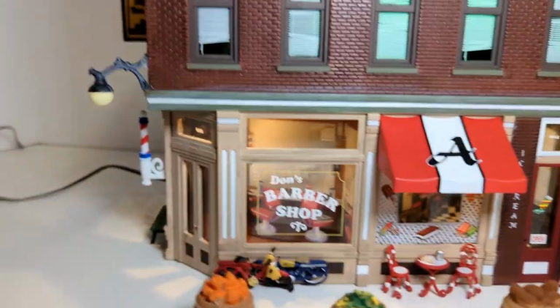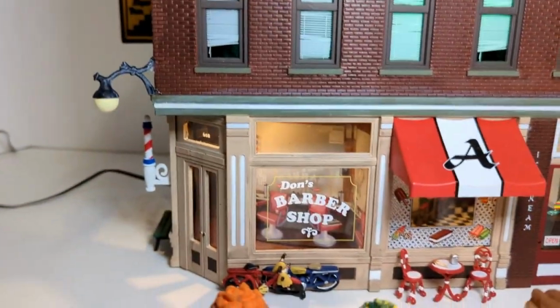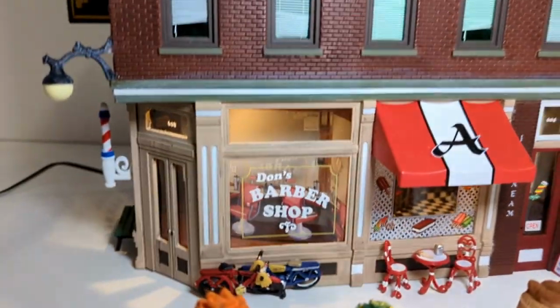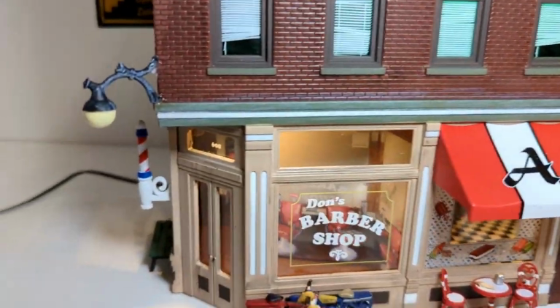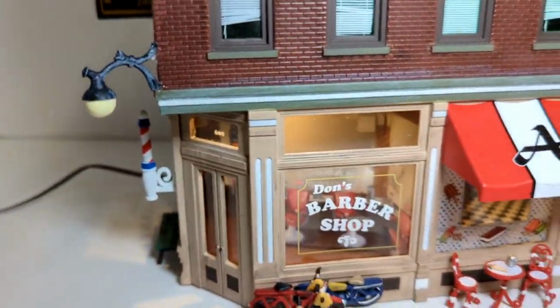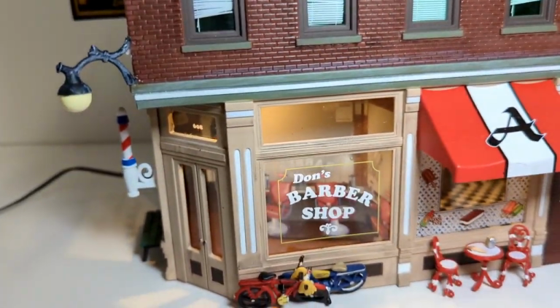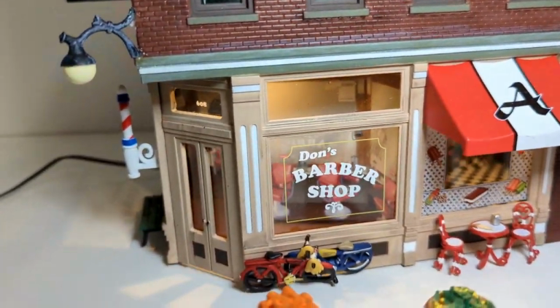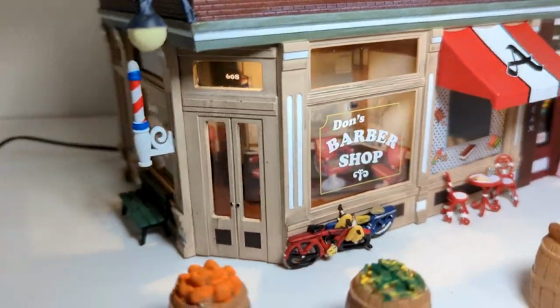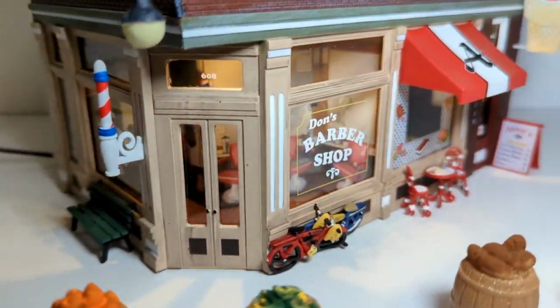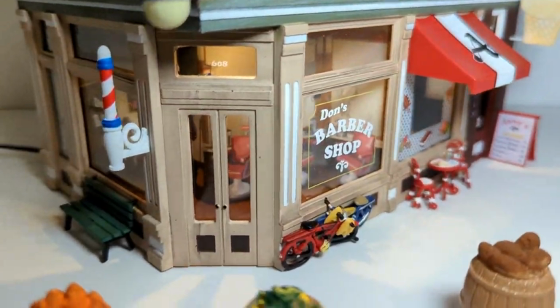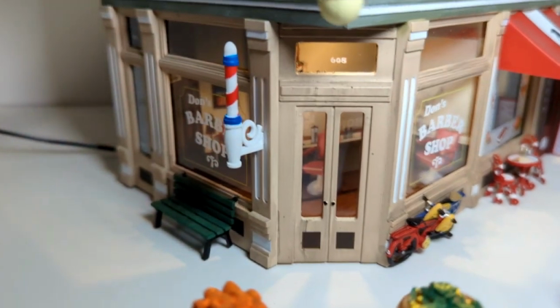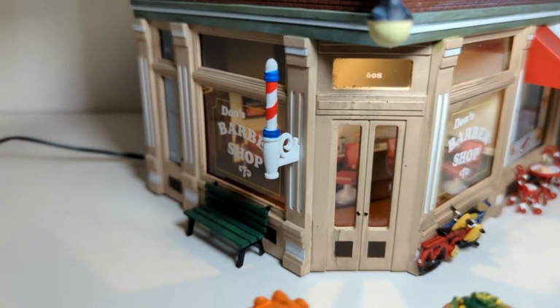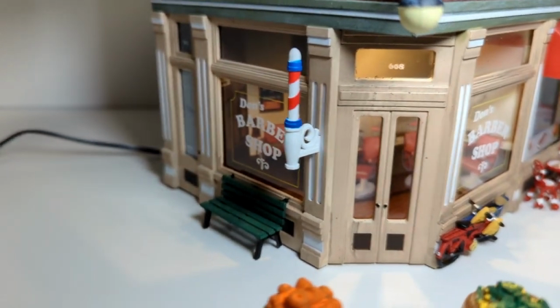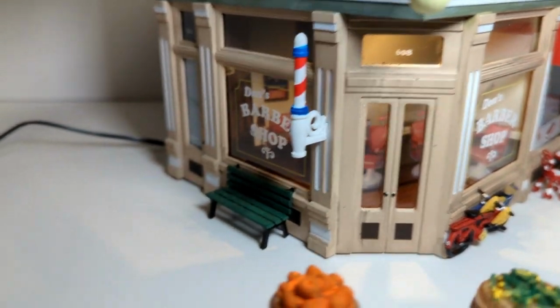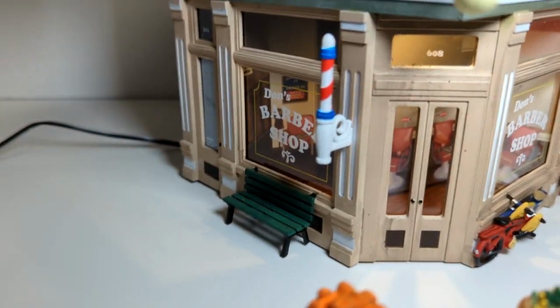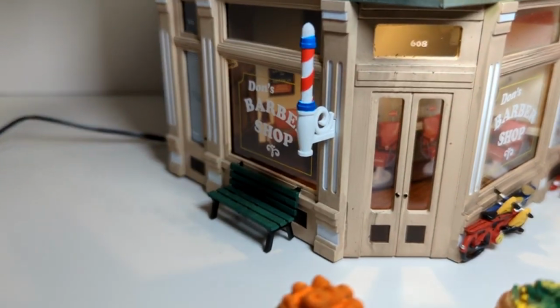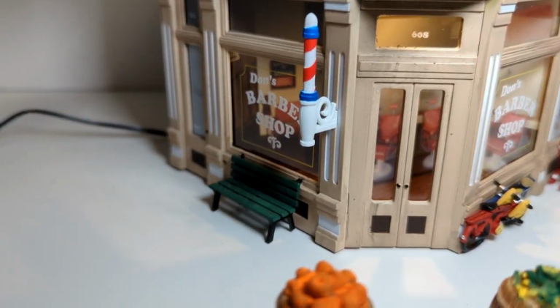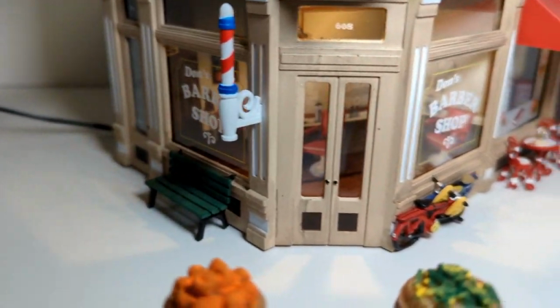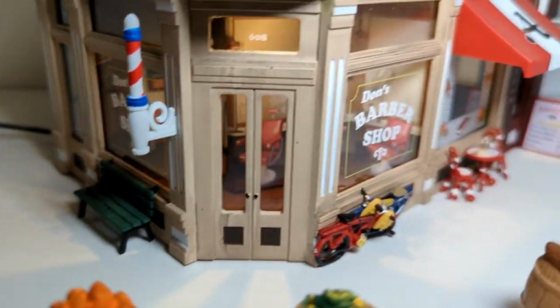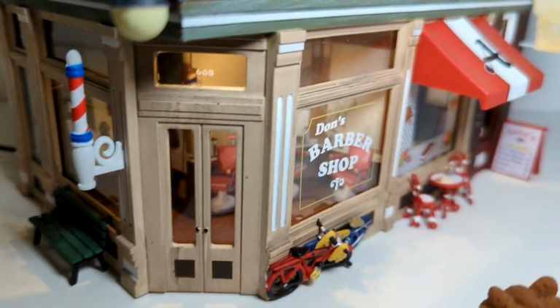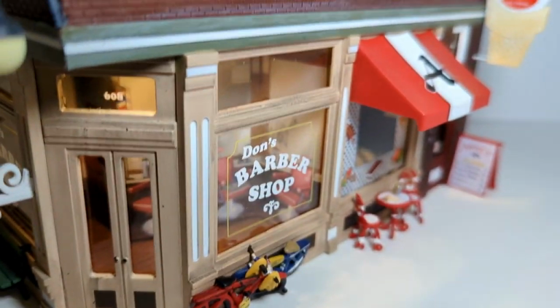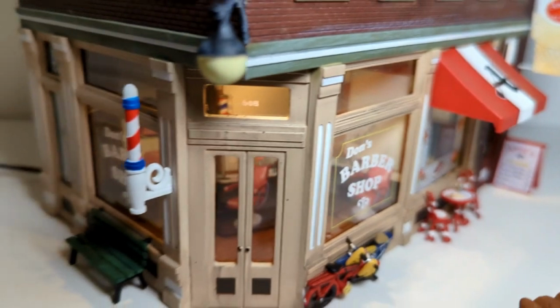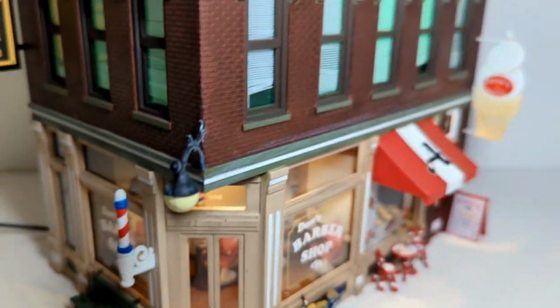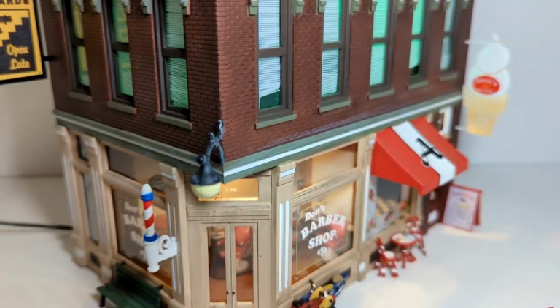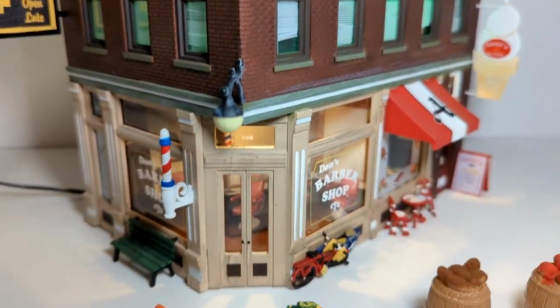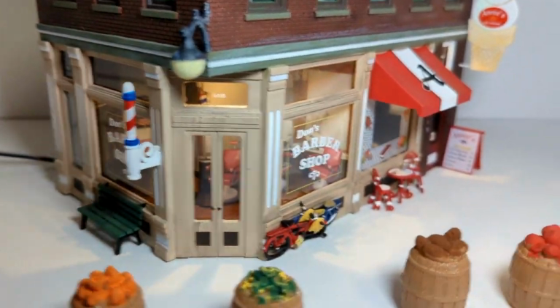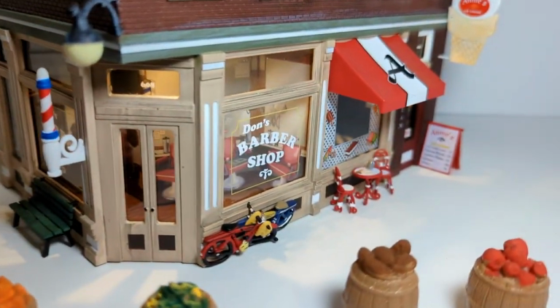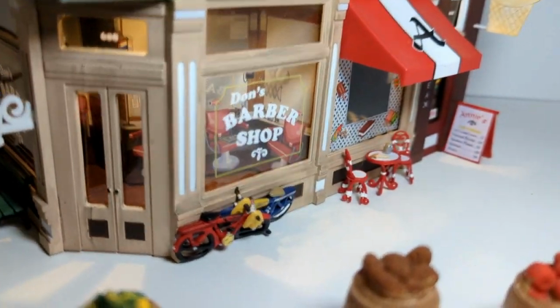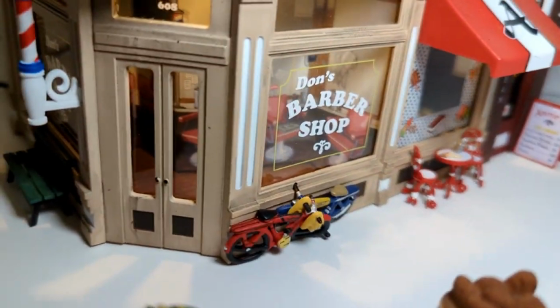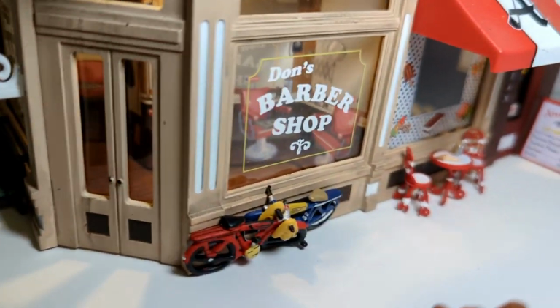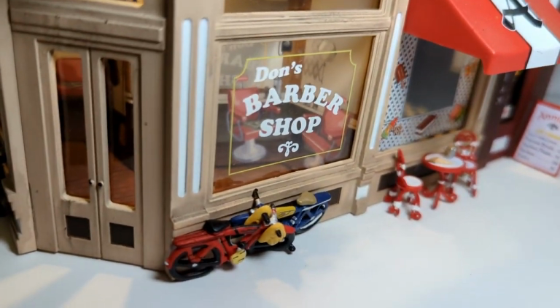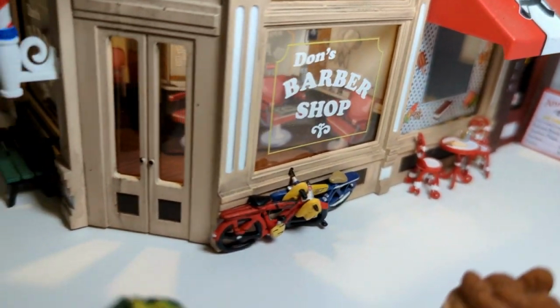And then you have the barber shop with the chairs. It's all painted onto the walls, but it's a pretty good image of it. You can see the light hanging outside and some bicycles there.